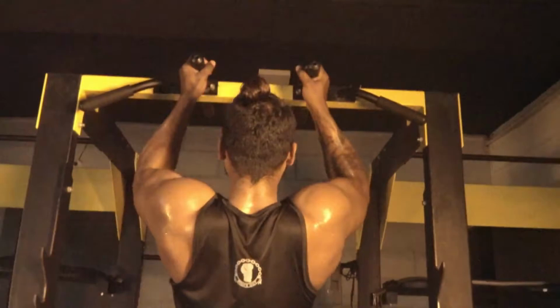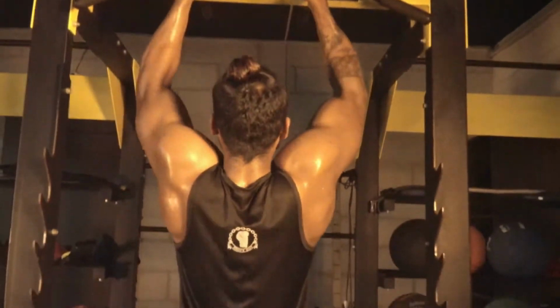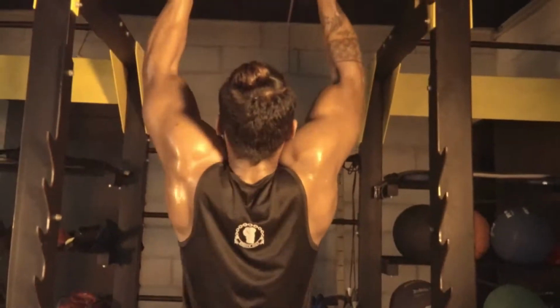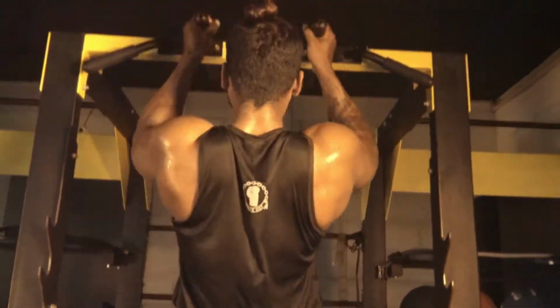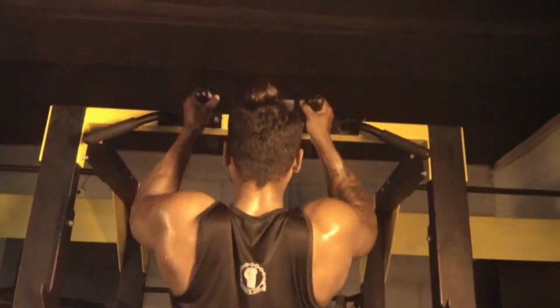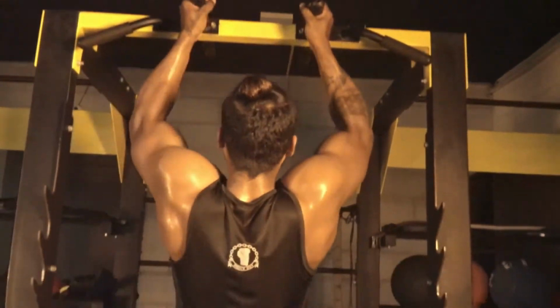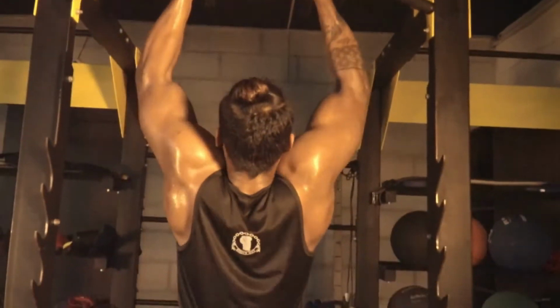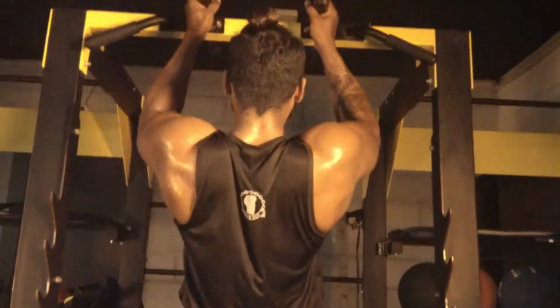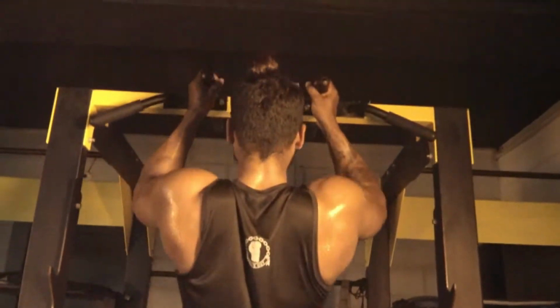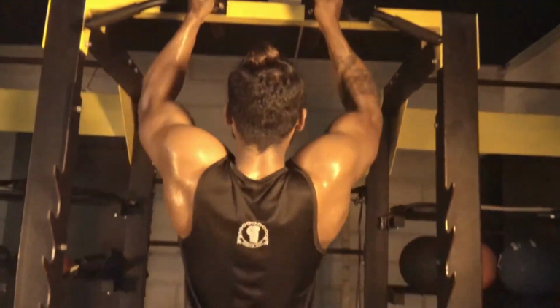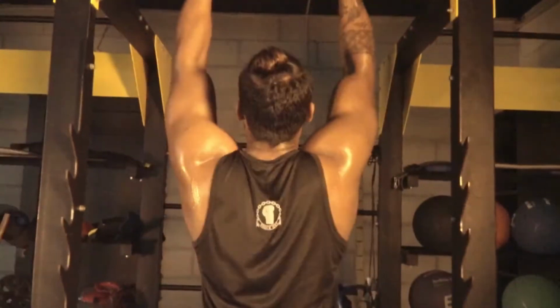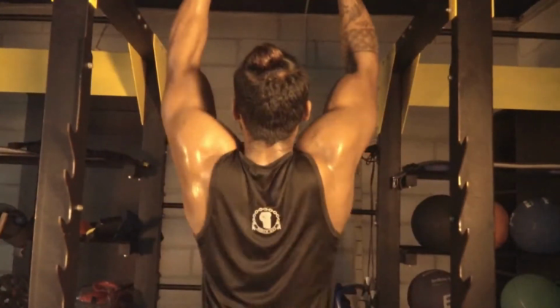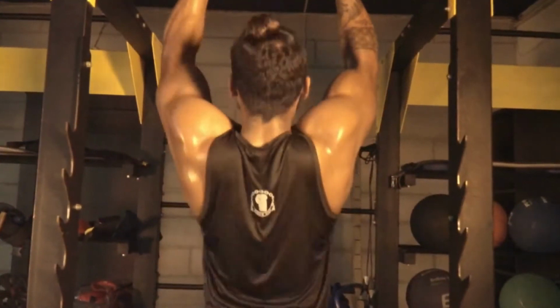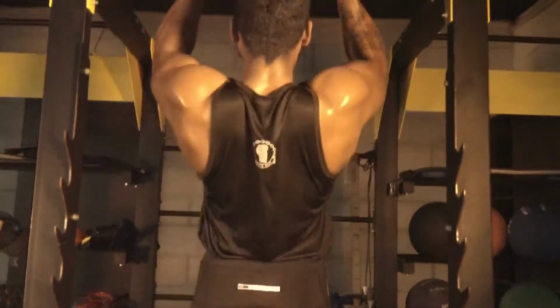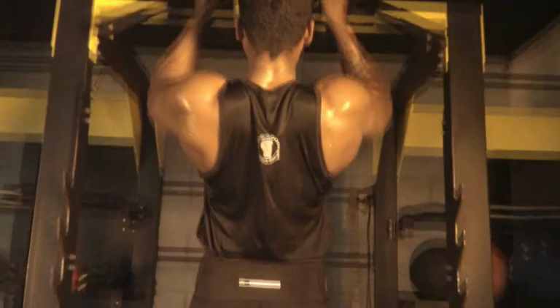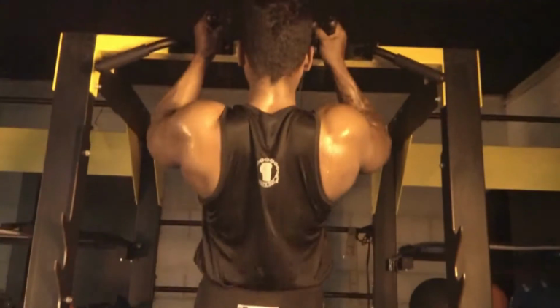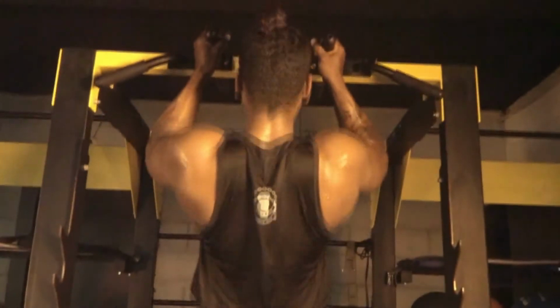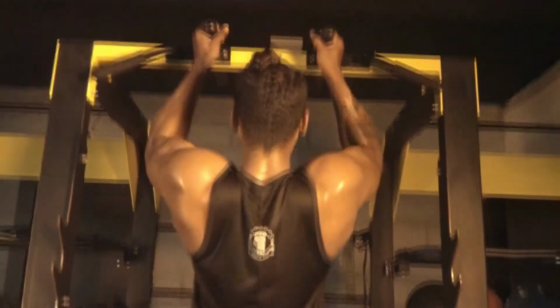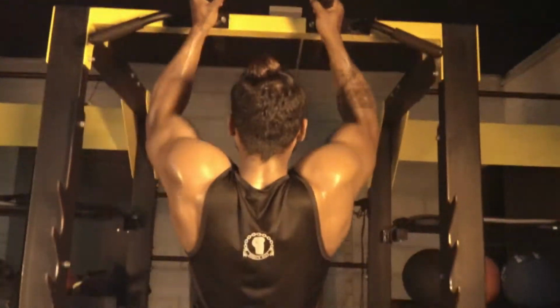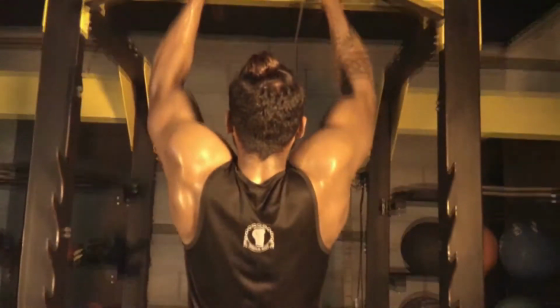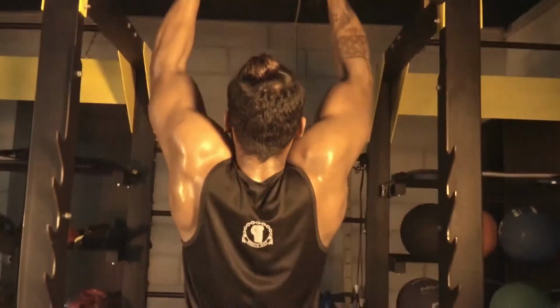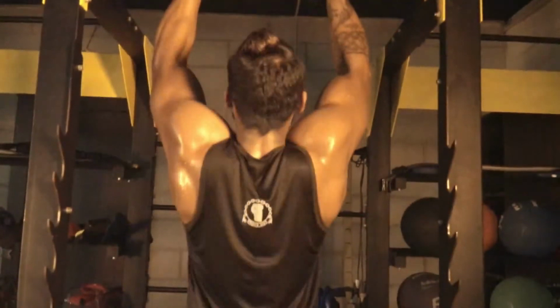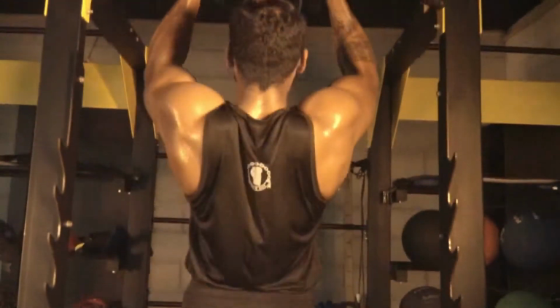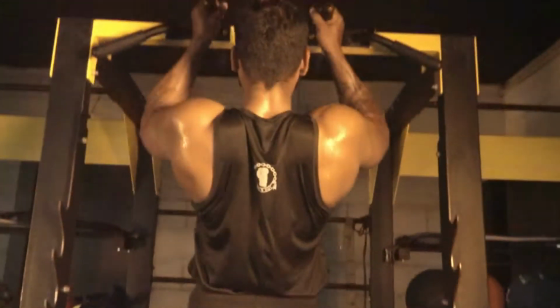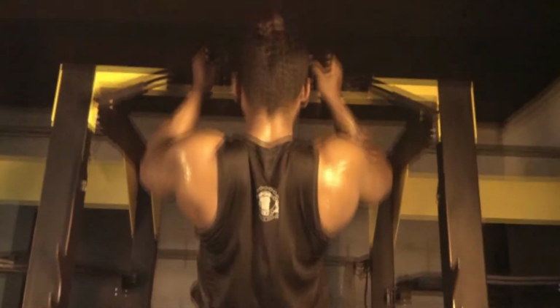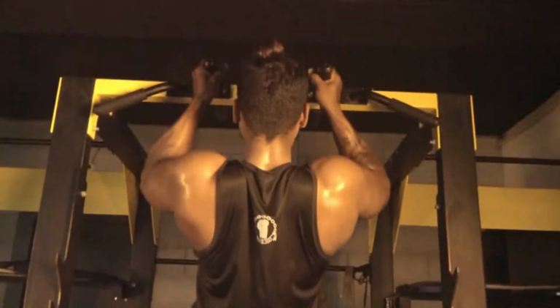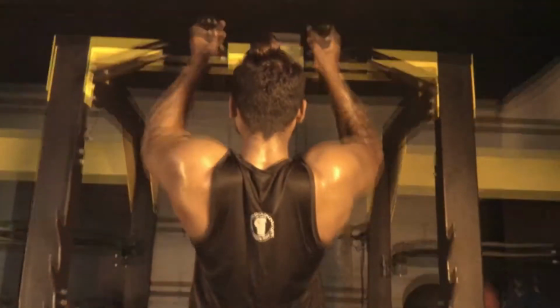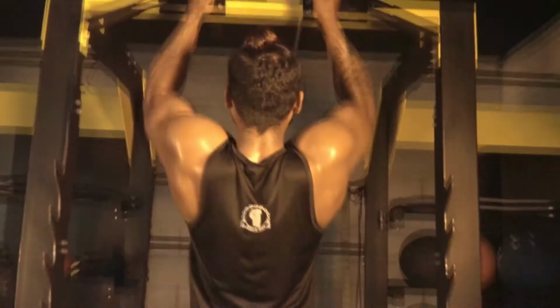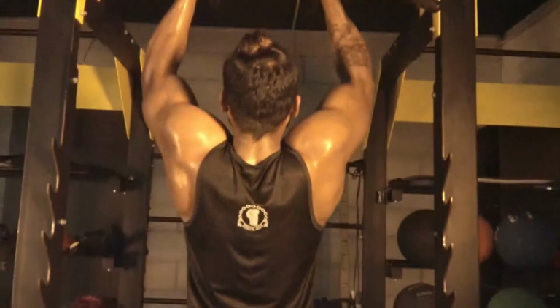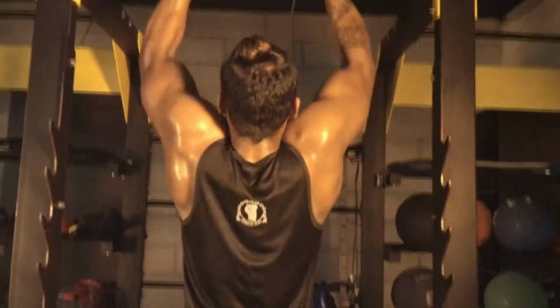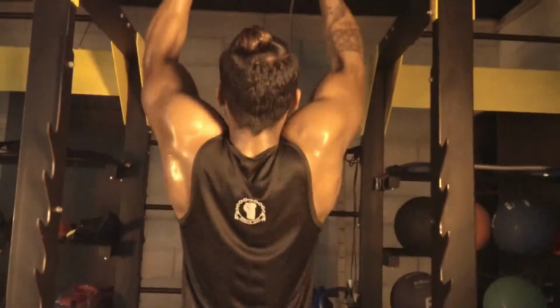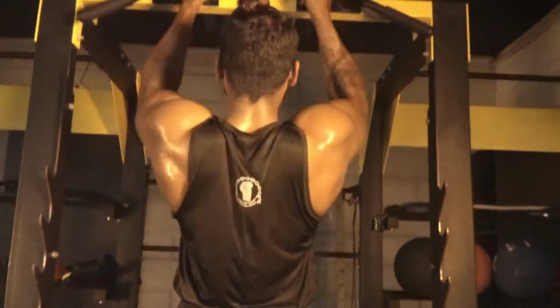Close grip lat pull-down is one of the effective ways of building your inner lats, lower trap, and pectoral muscles. Because when you do wide grip lat pull-down, you will strain your shoulder muscles.